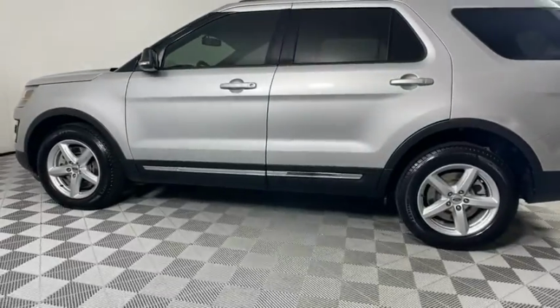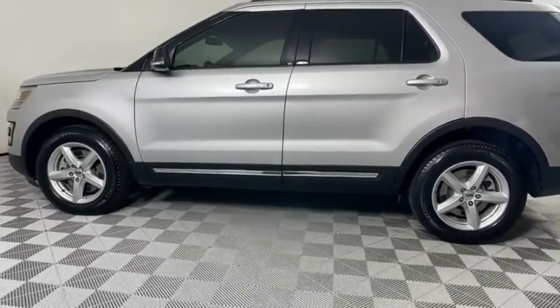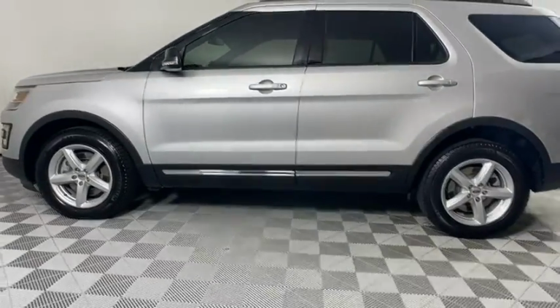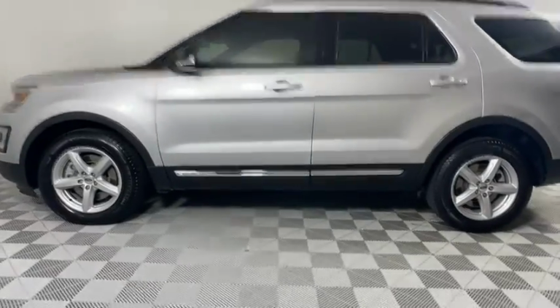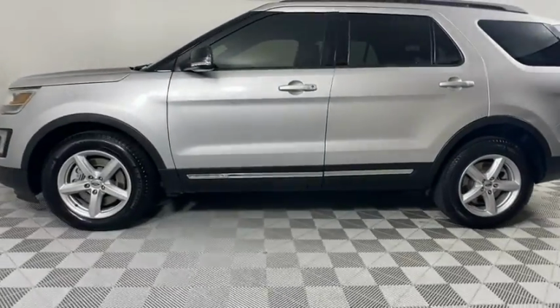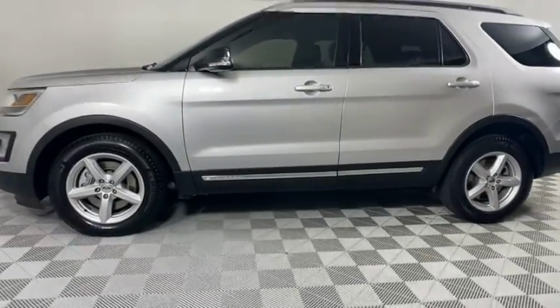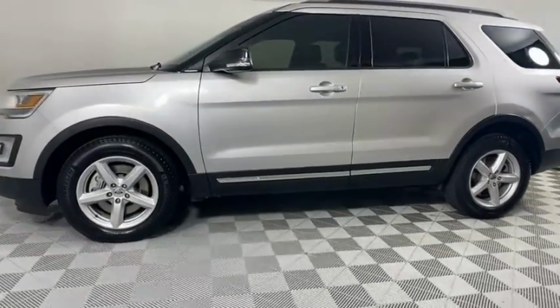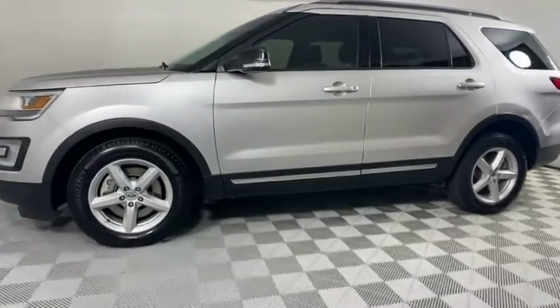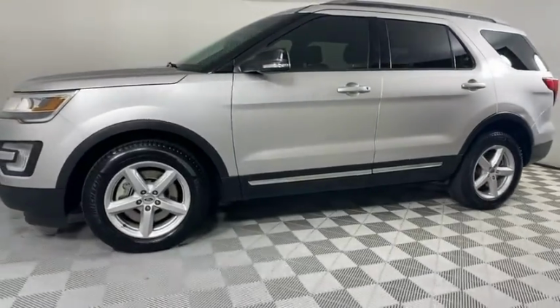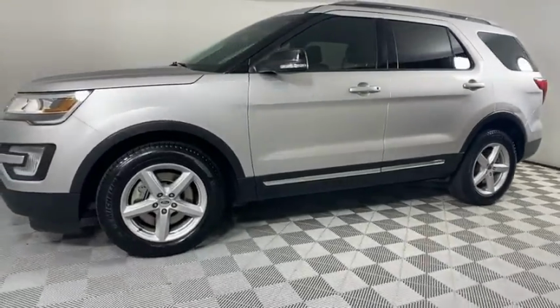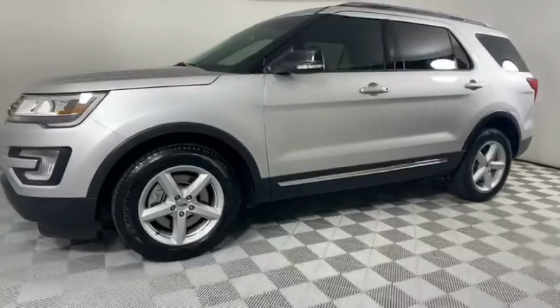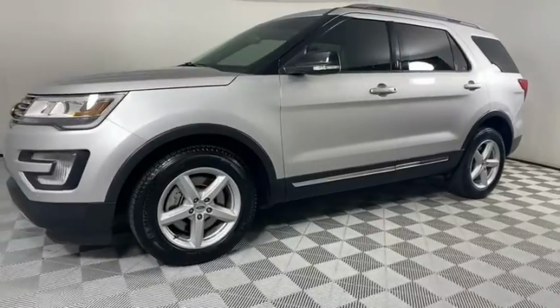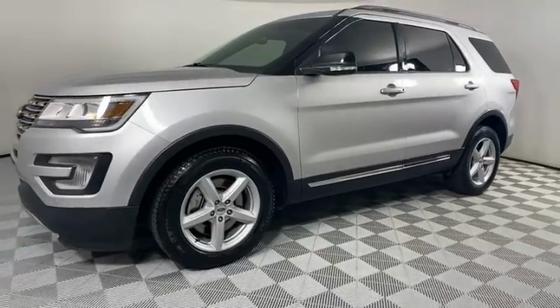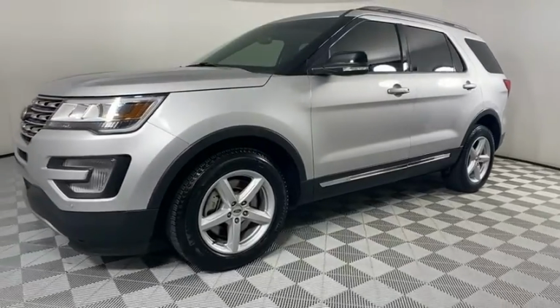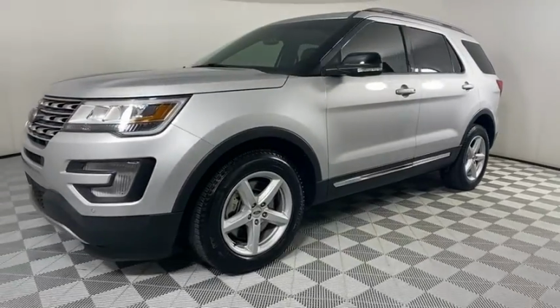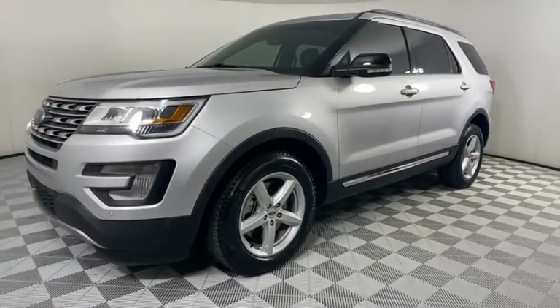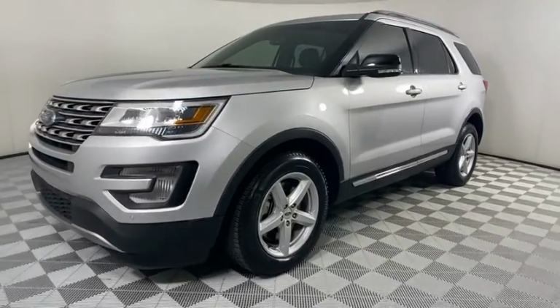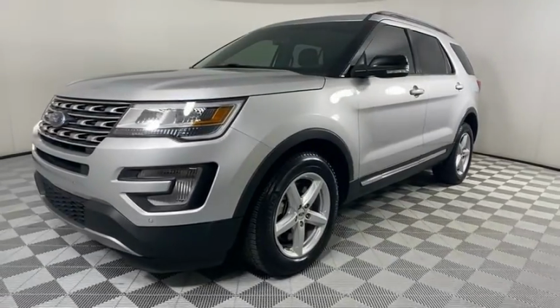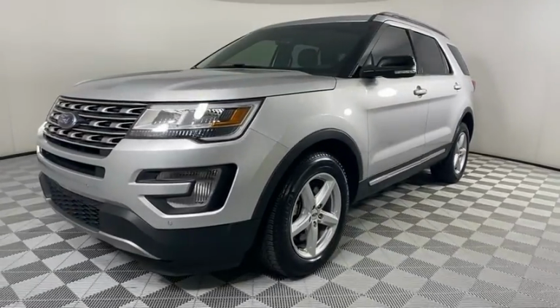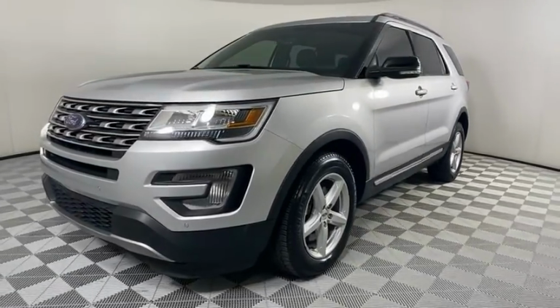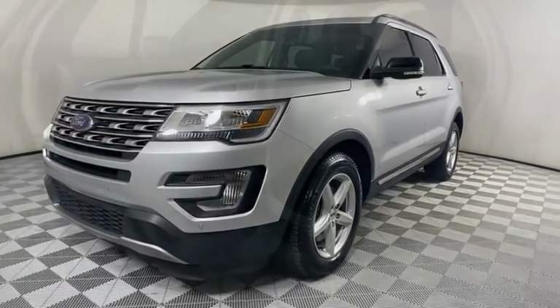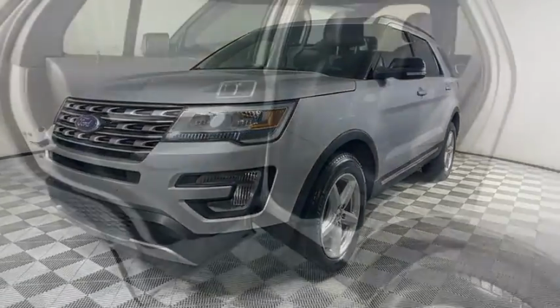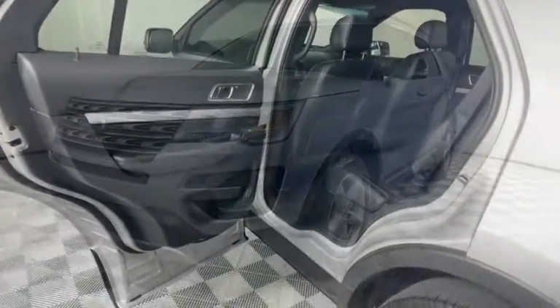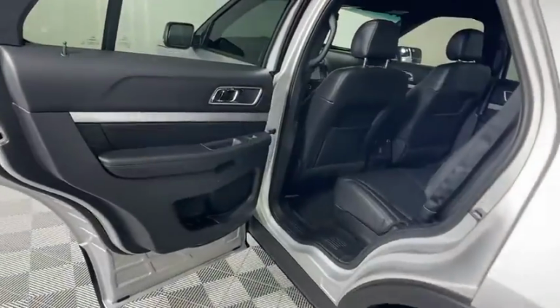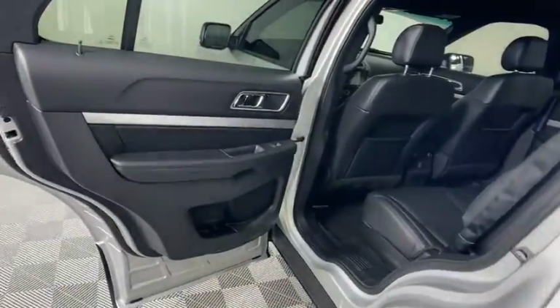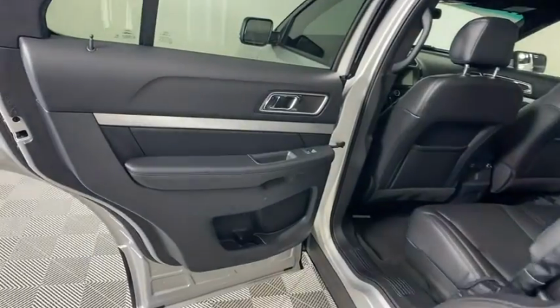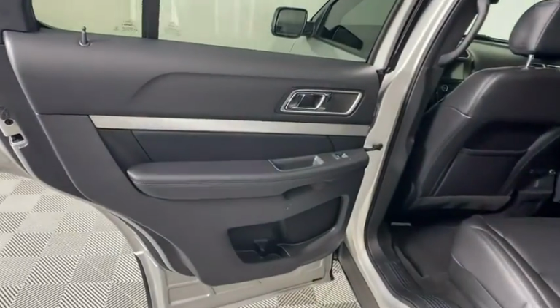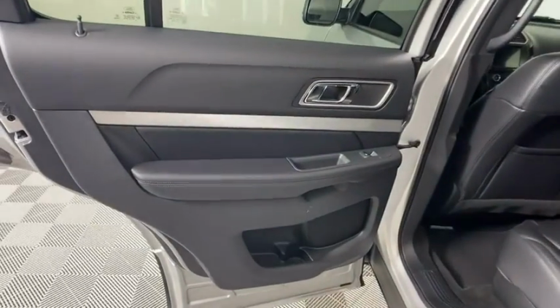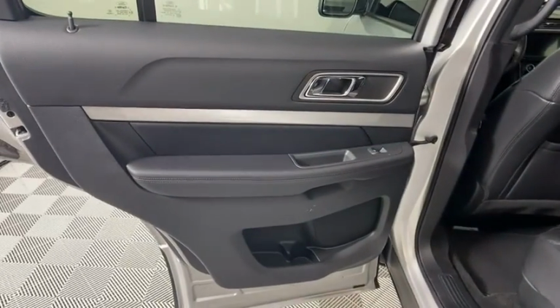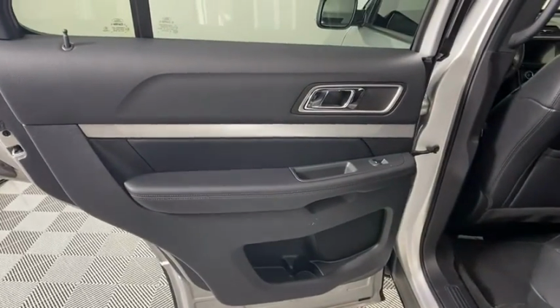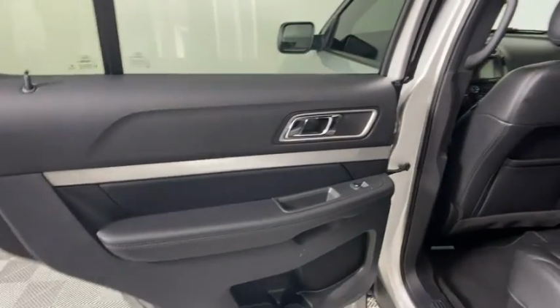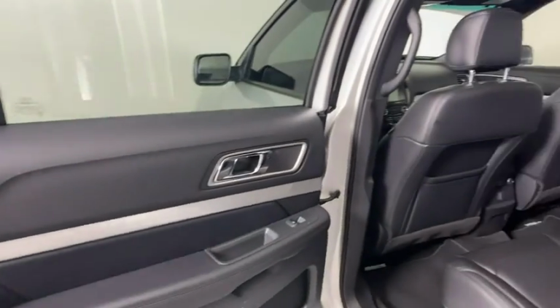Bluetooth, adjustable steering wheel, power steering, keyless start, floor mats, four-wheel disc brakes, aluminum wheels, cruise control, front-wheel drive, AM-FM stereo radio.